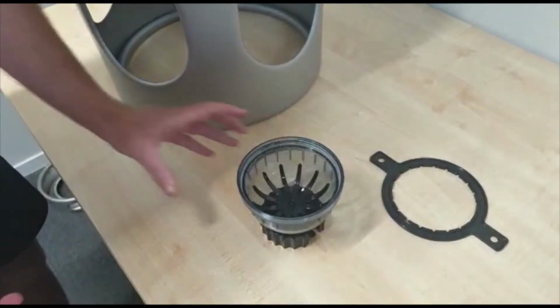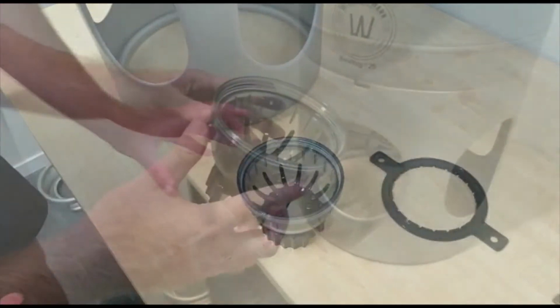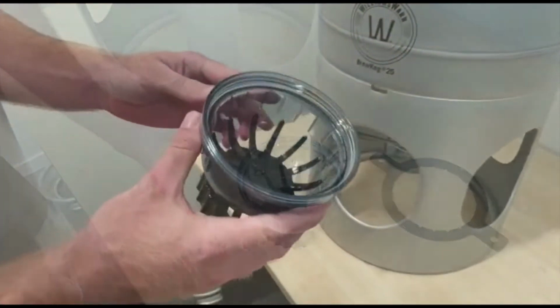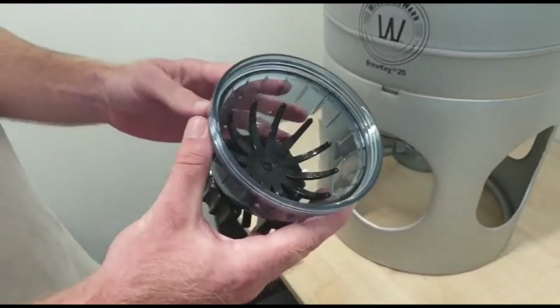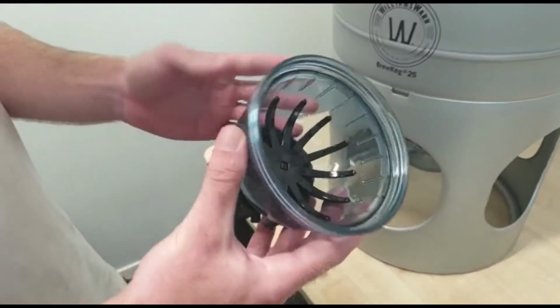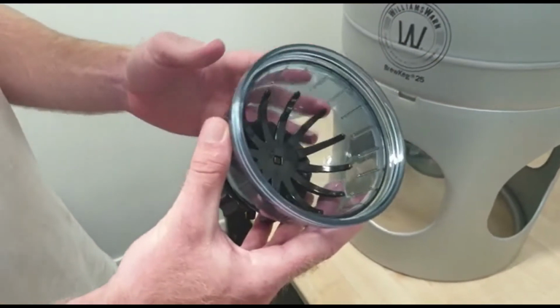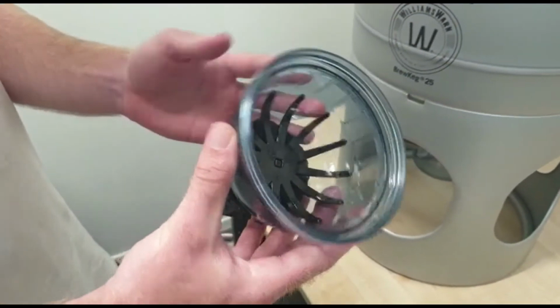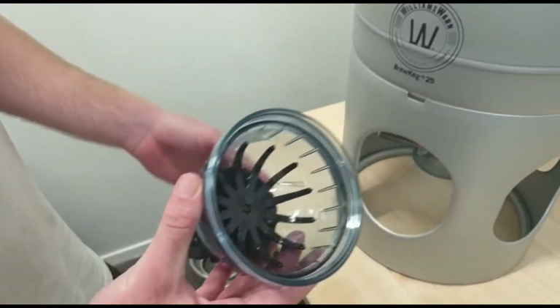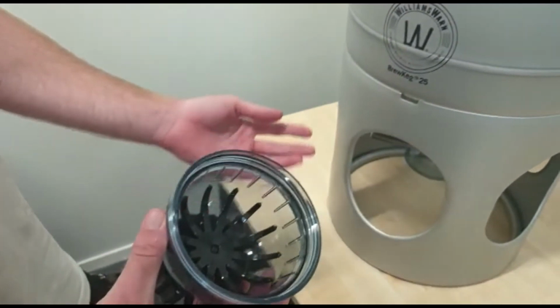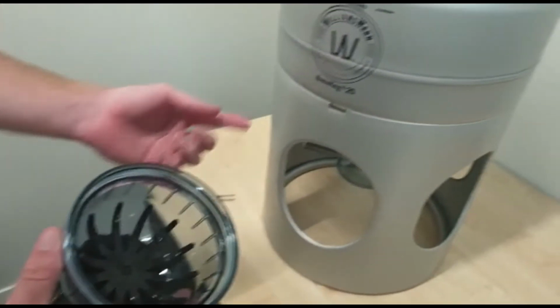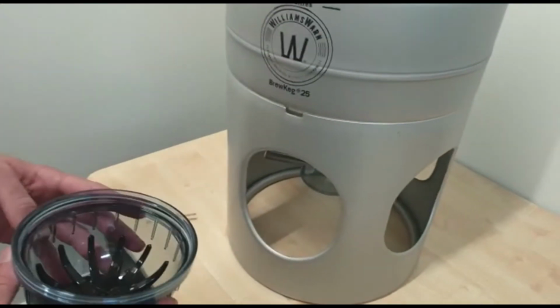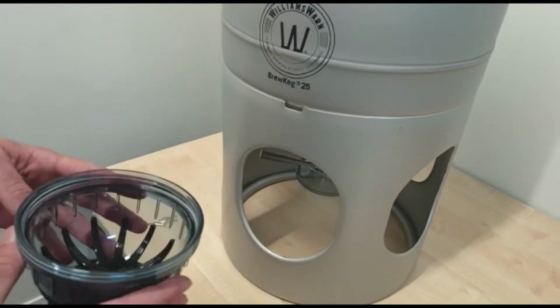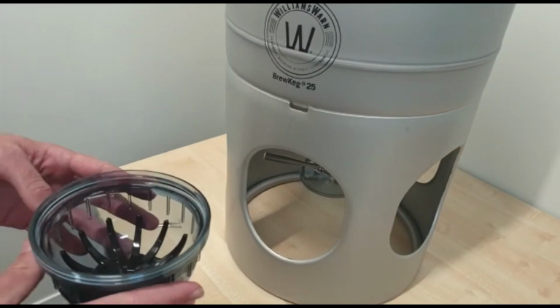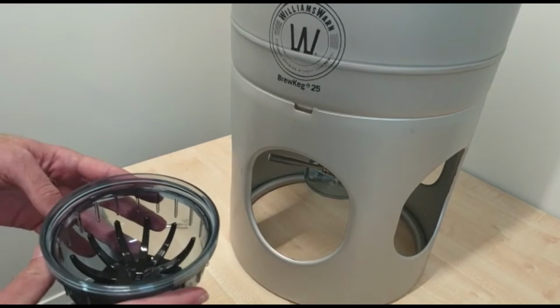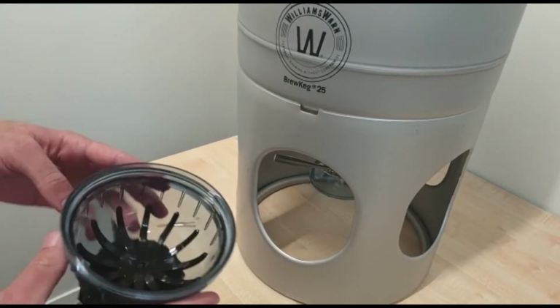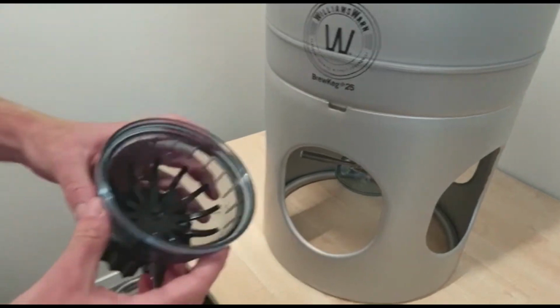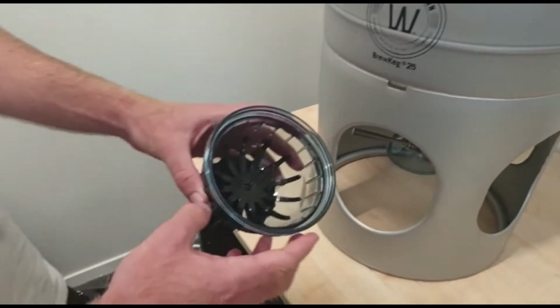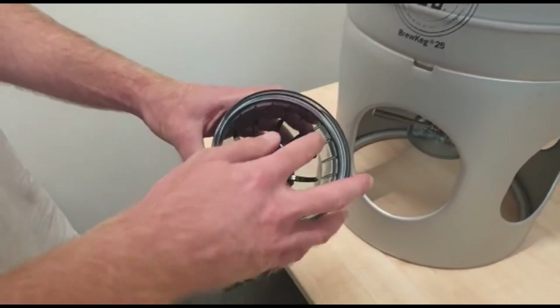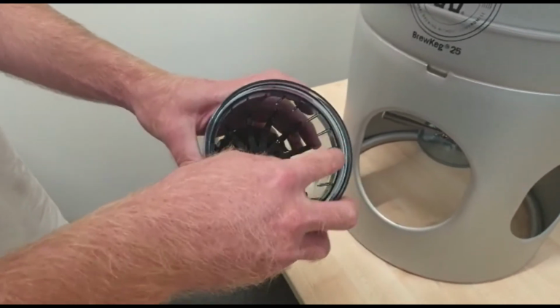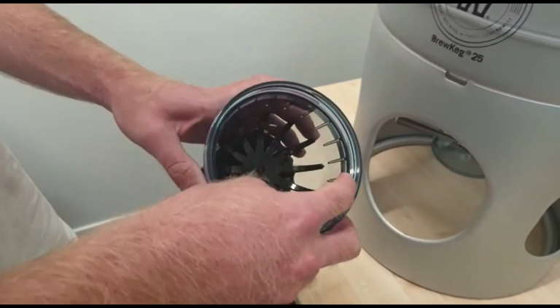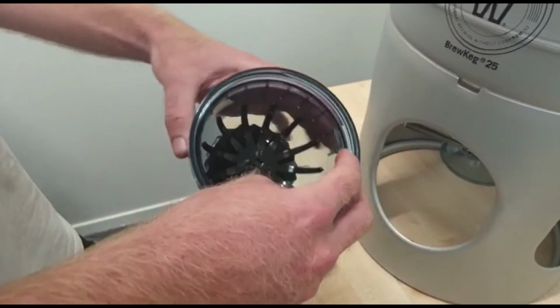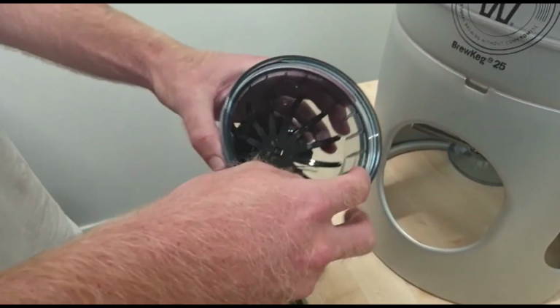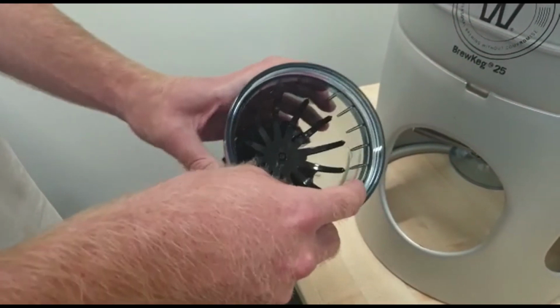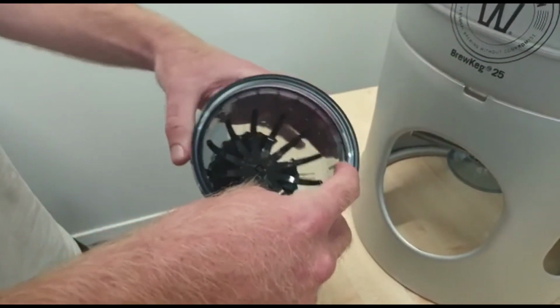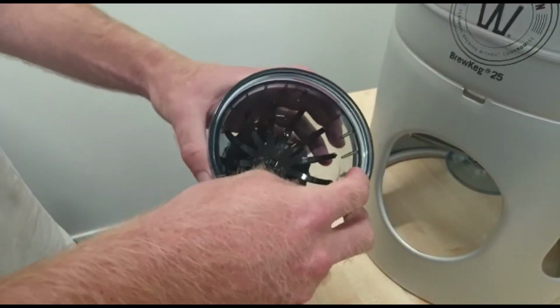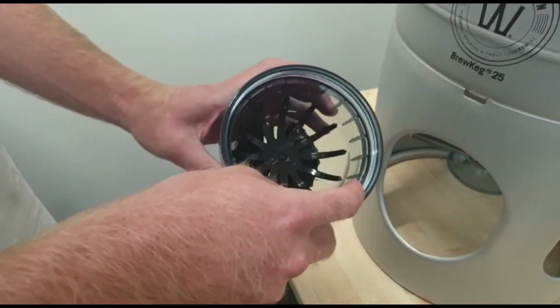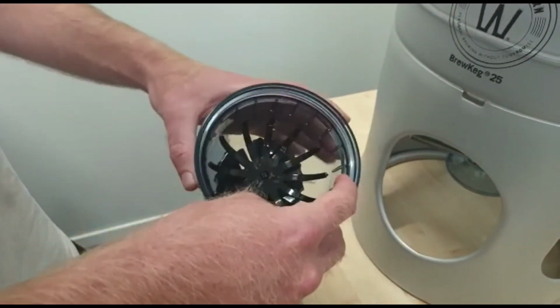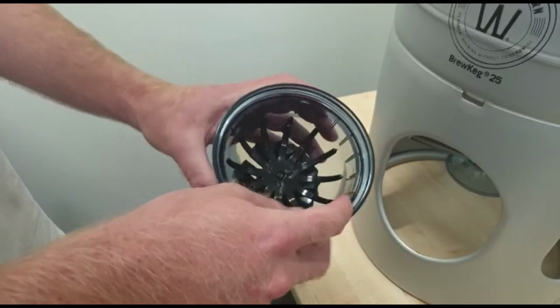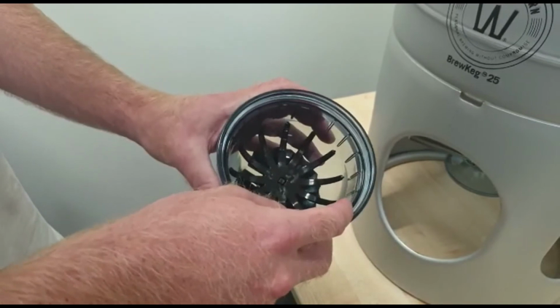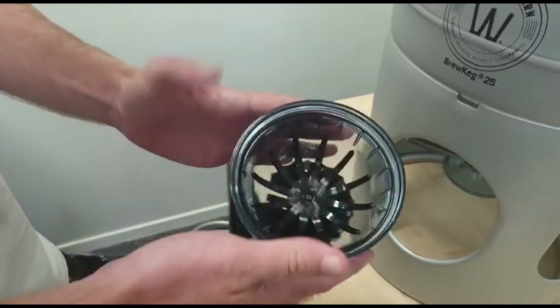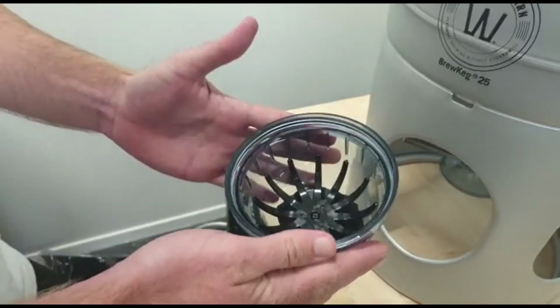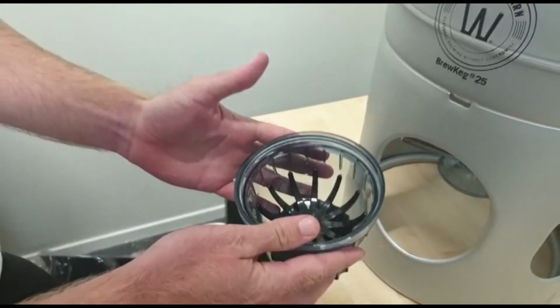Next we're going to attach the new sediment bottle to the top half inside next to the valve. Before you do that, just double check again that the o-ring is sitting nicely inside its little groove here and you'll be good to go.